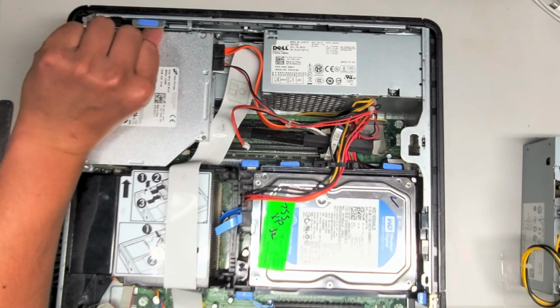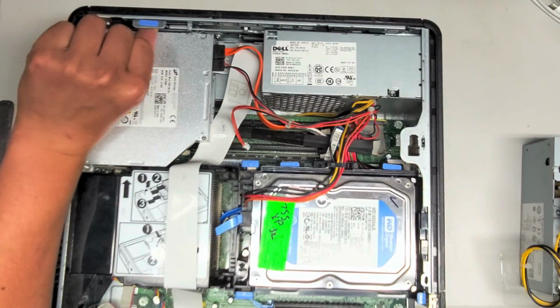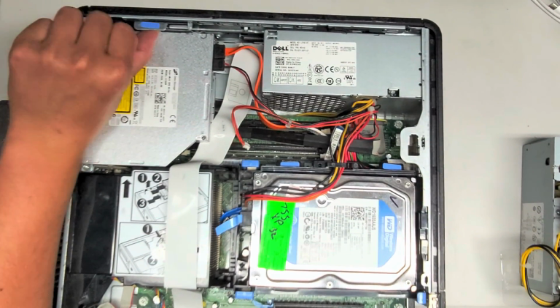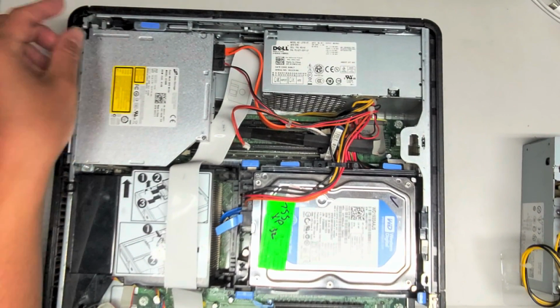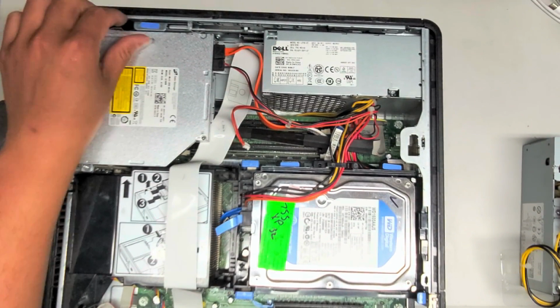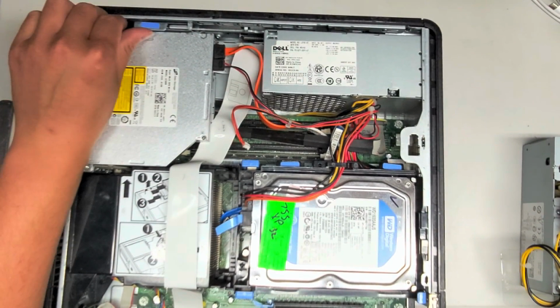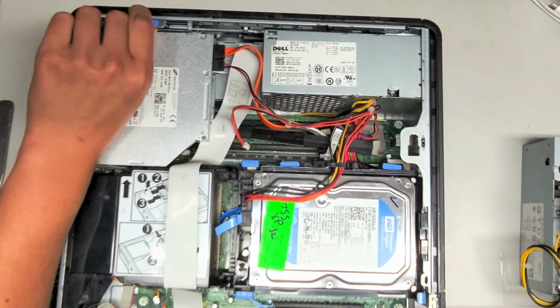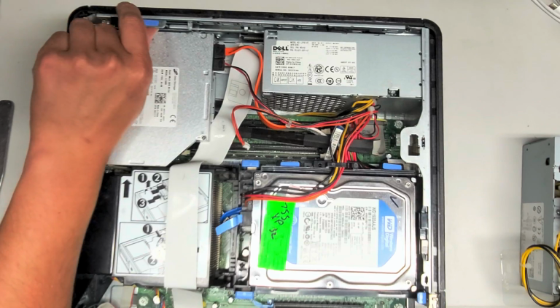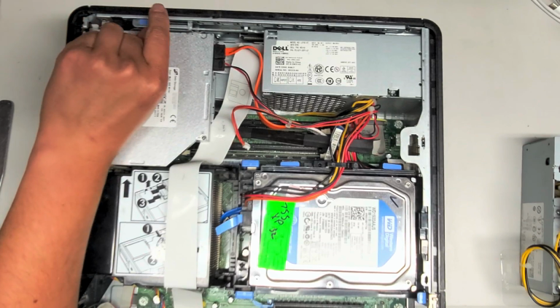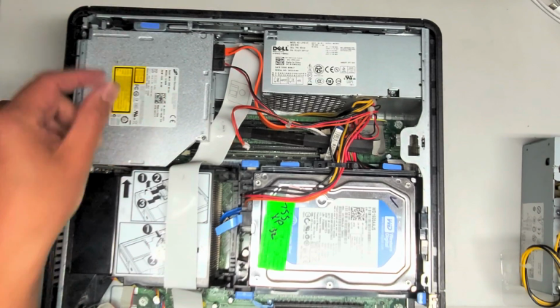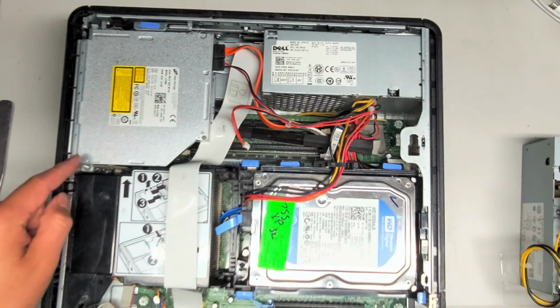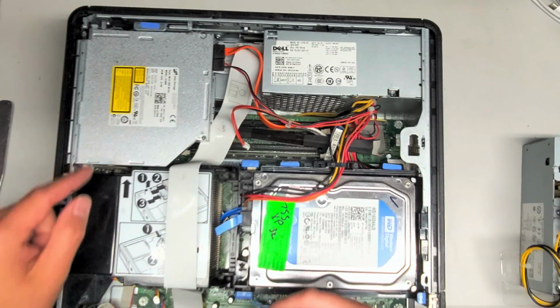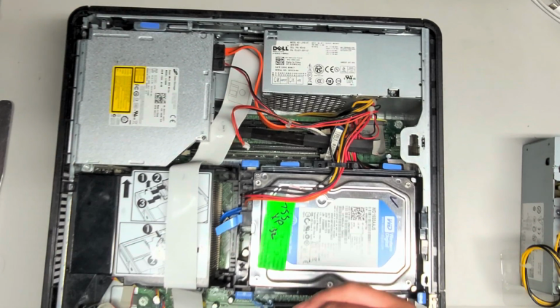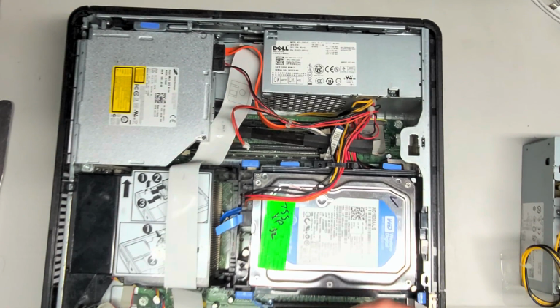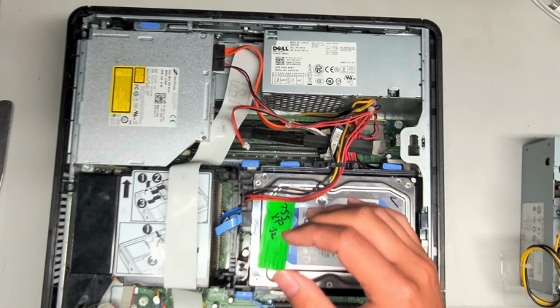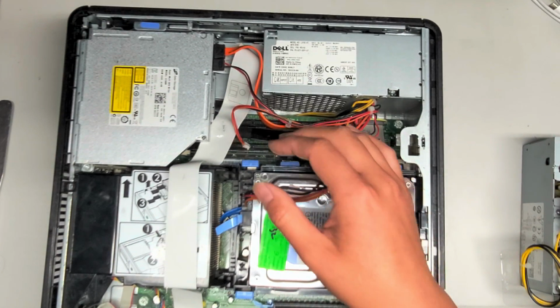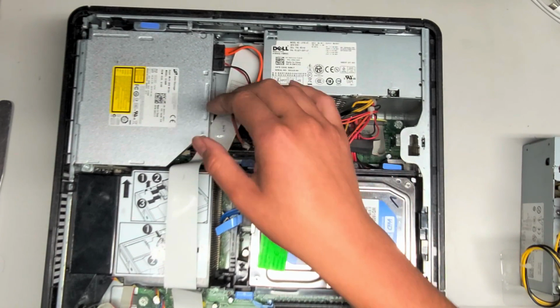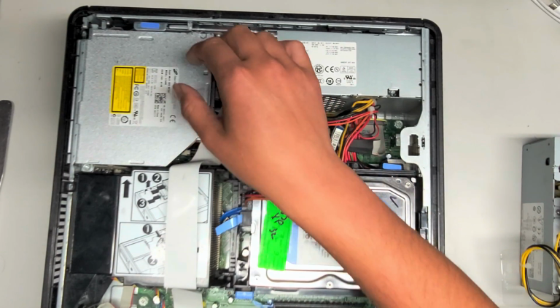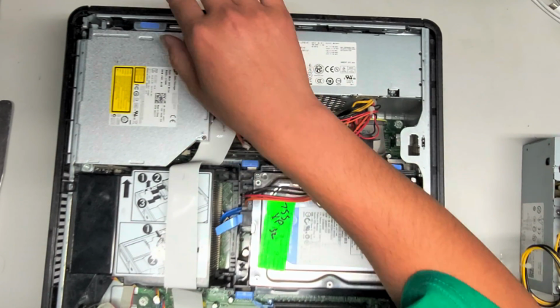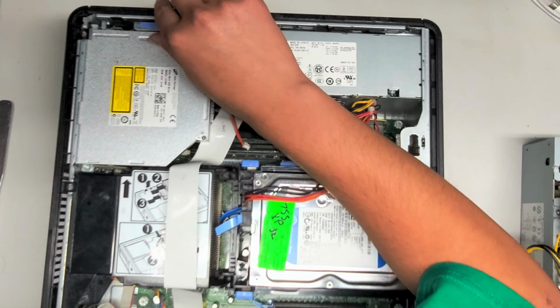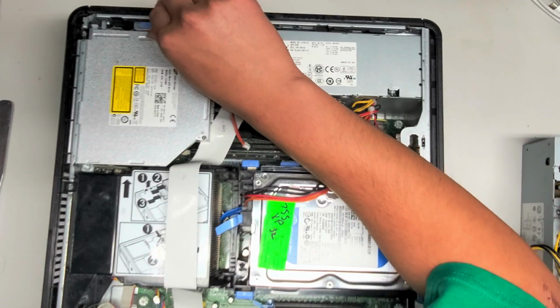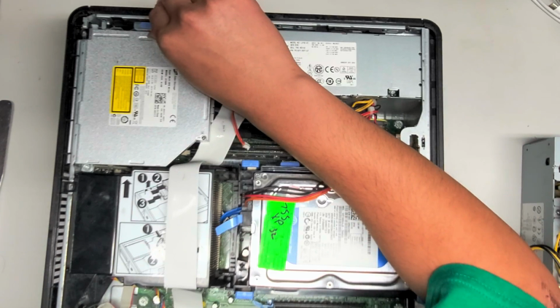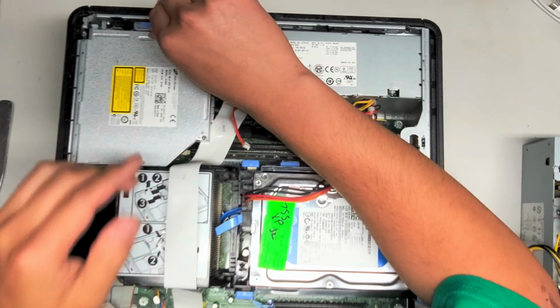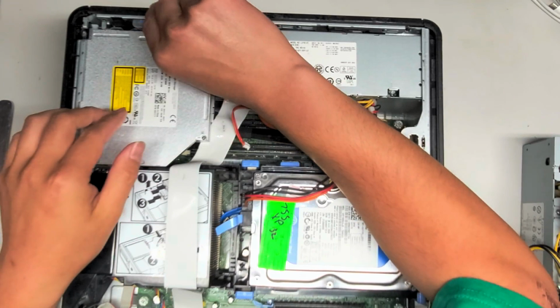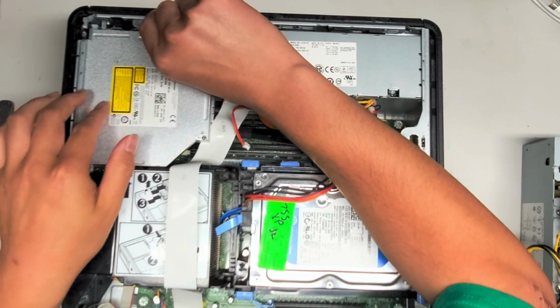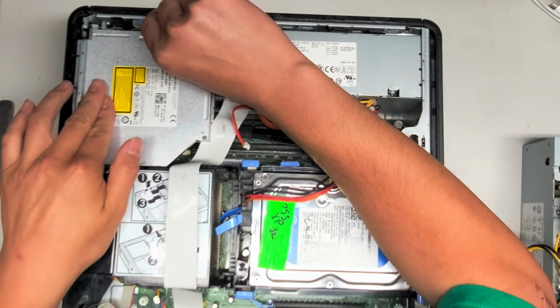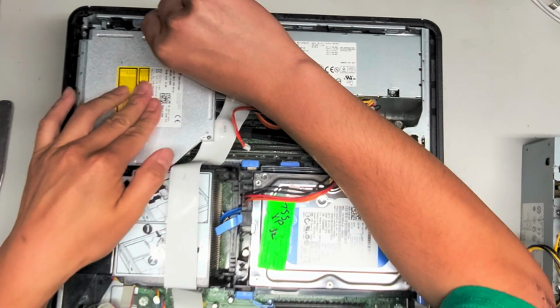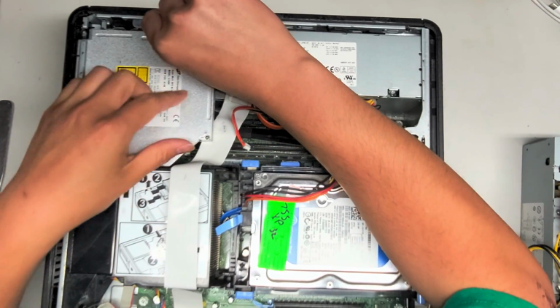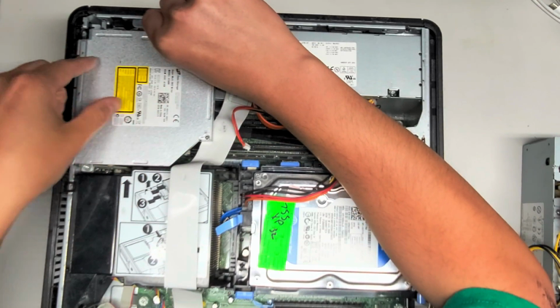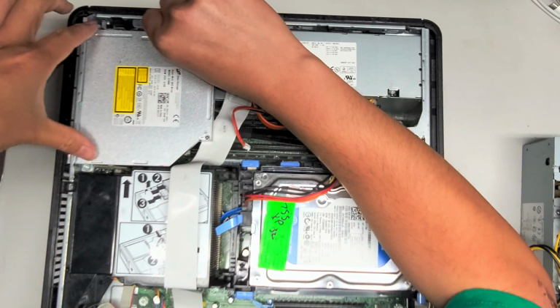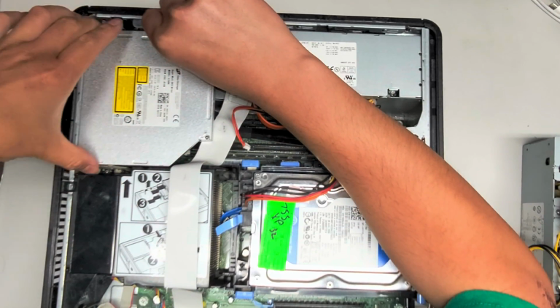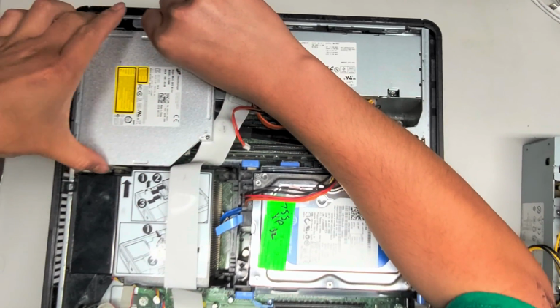There's this little blue pull tab here. When you pull this up, you can slide these out. Let me try and move my right arm over. It's kind of painful, but pull this latch up, then you can slide the CD drive back.